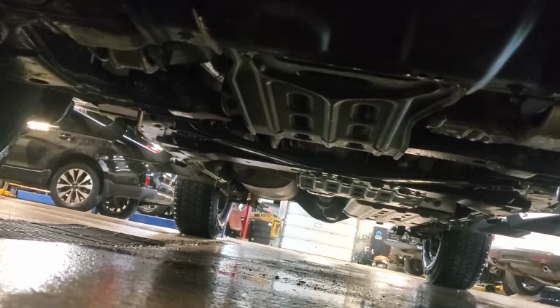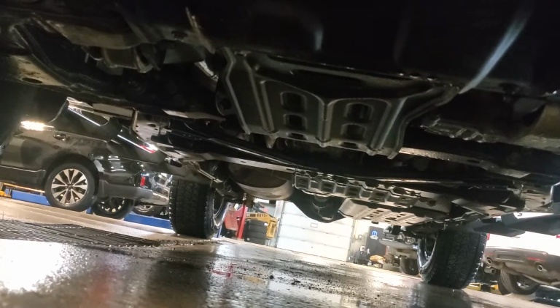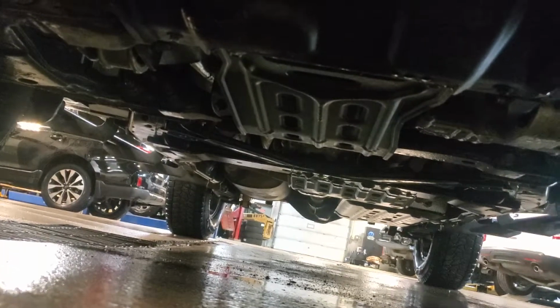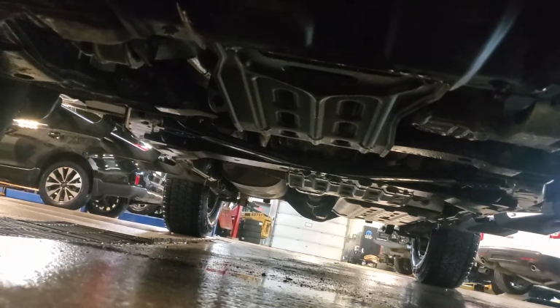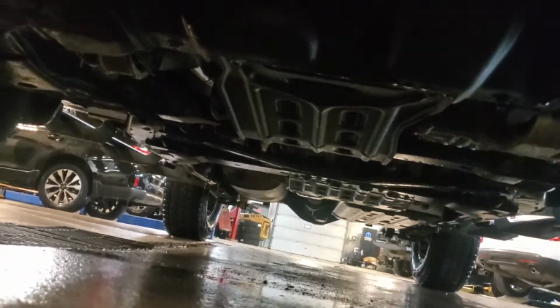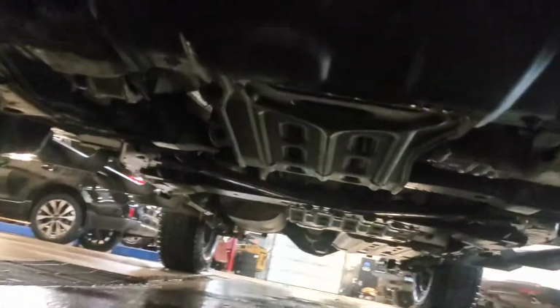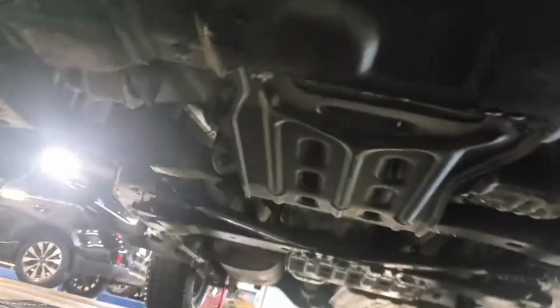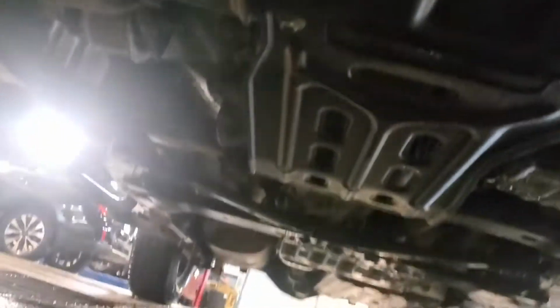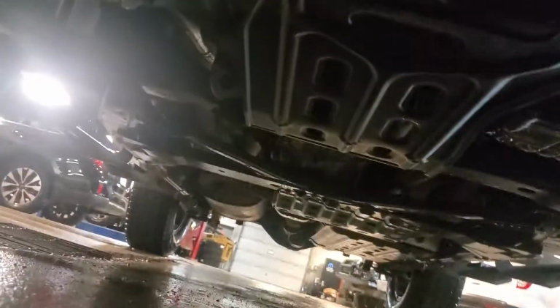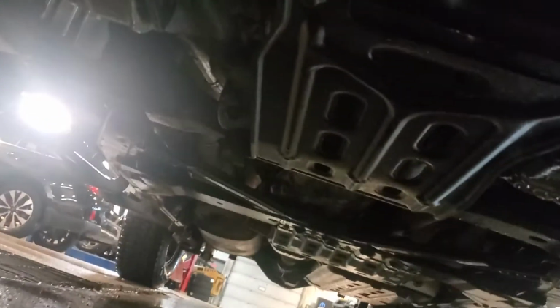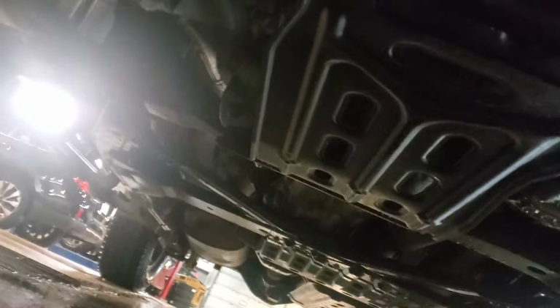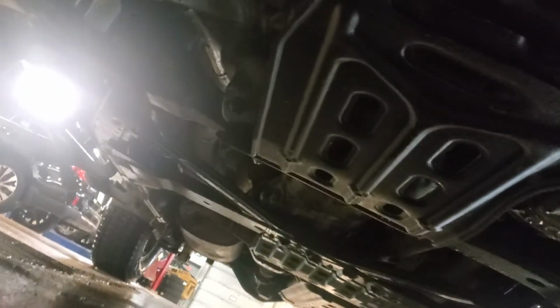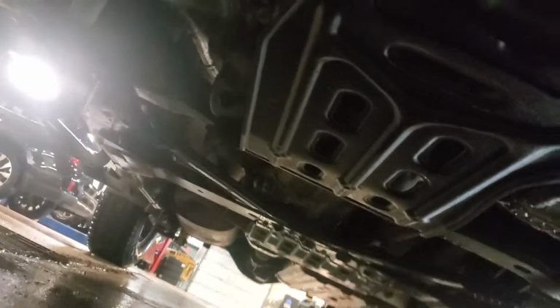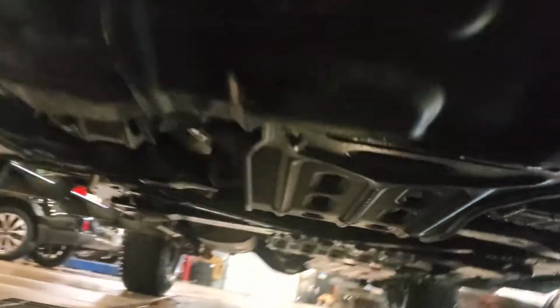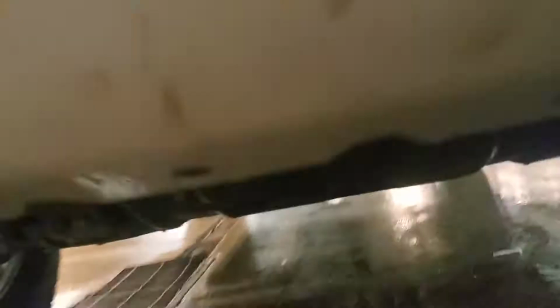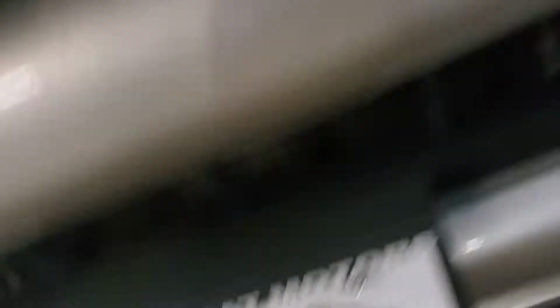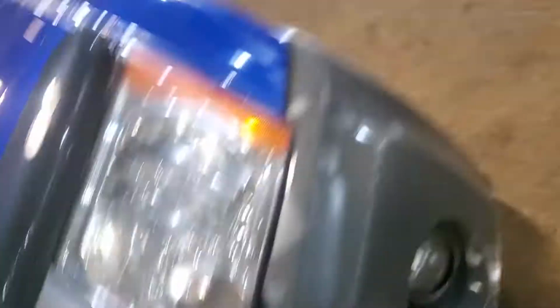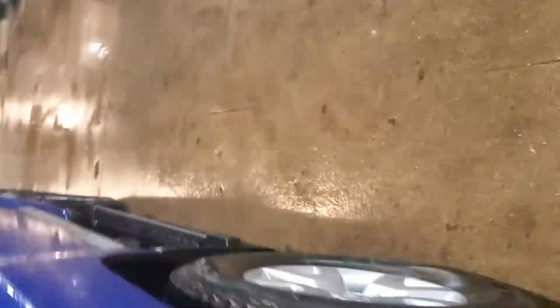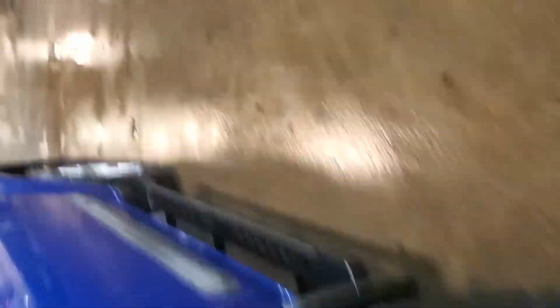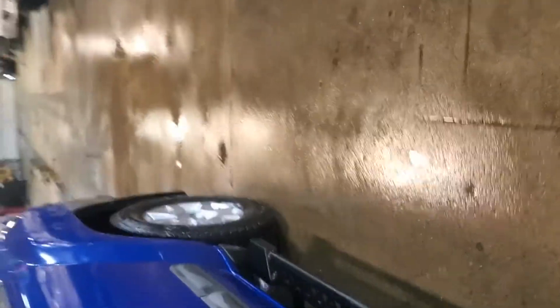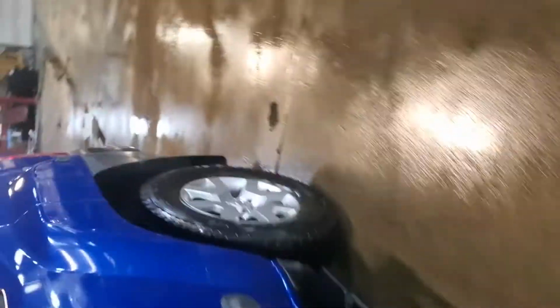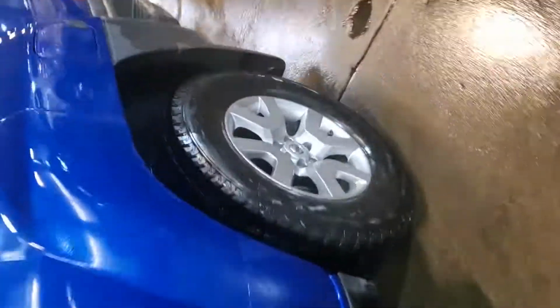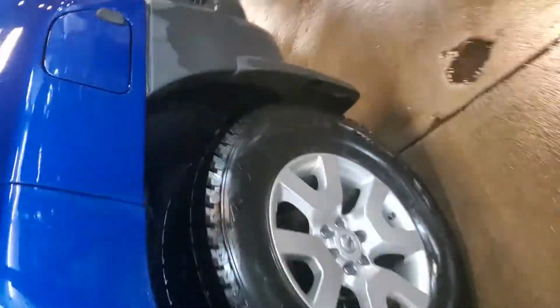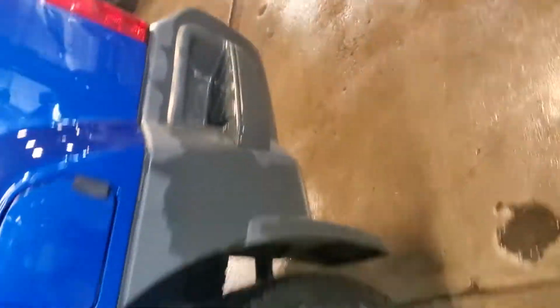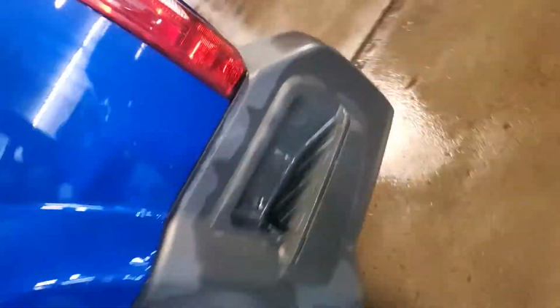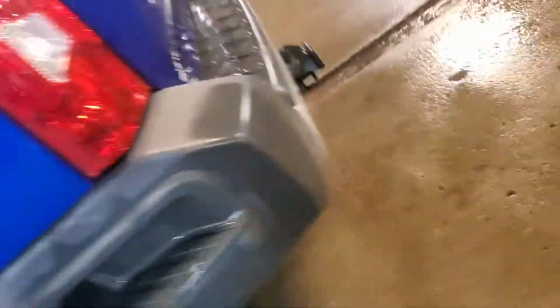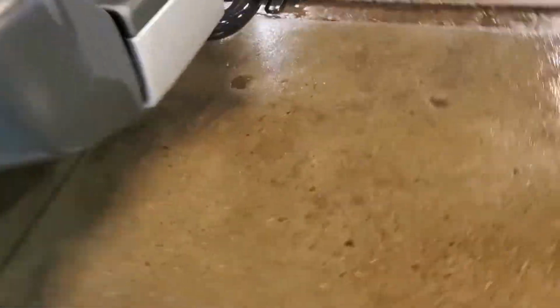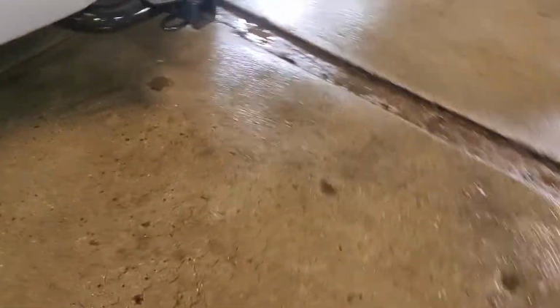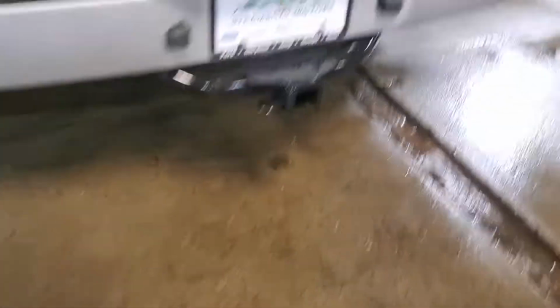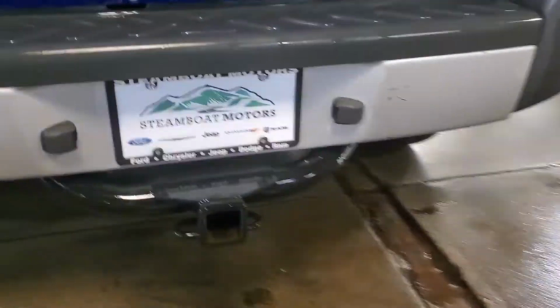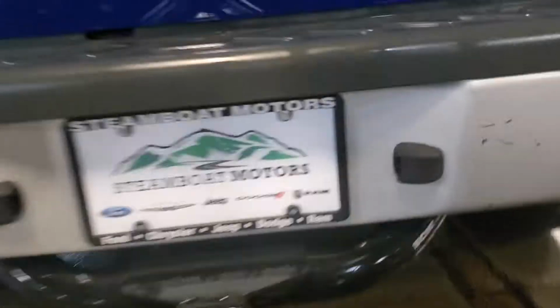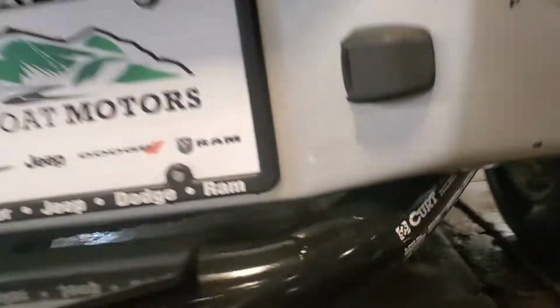Everything looks pretty clean. I don't know if I can really zoom in without my phone getting wet. Let me go to the back and we'll look from here. Goofy video, I'm sorry.